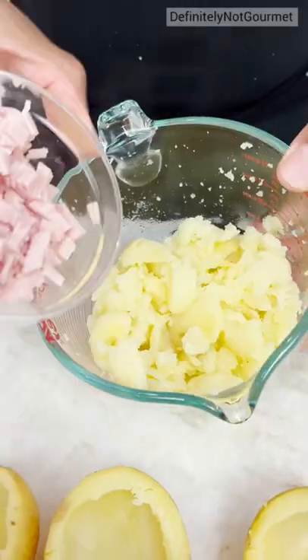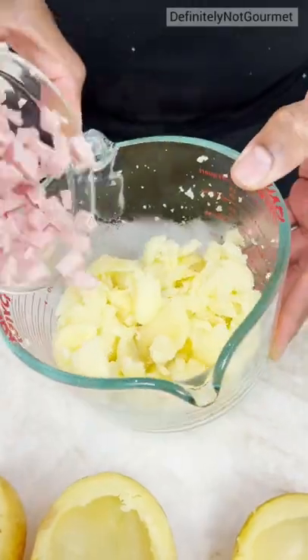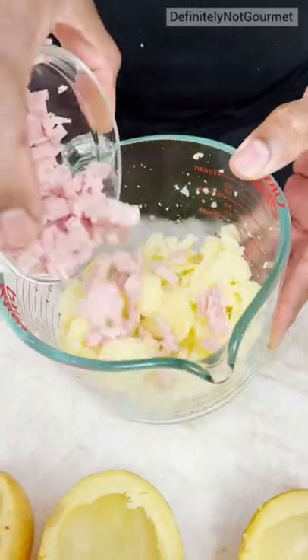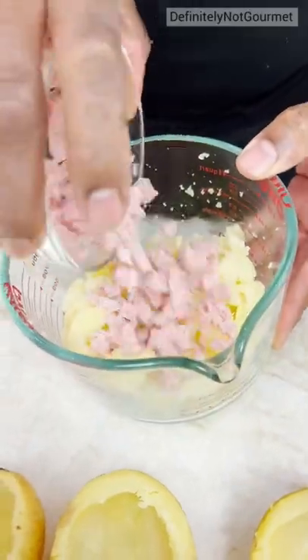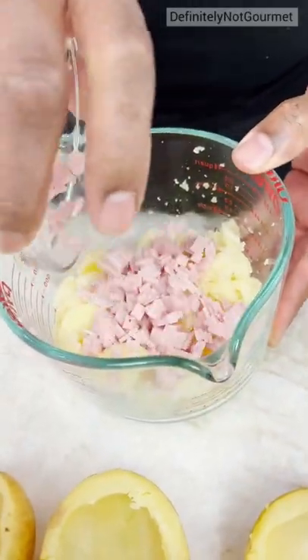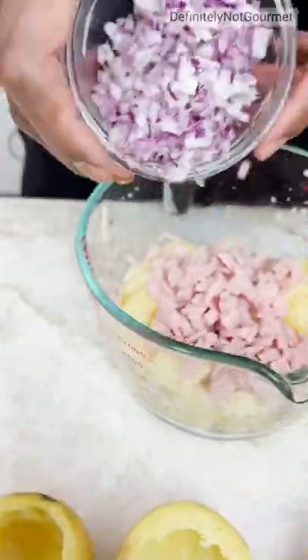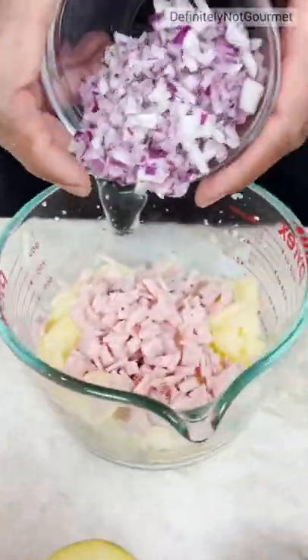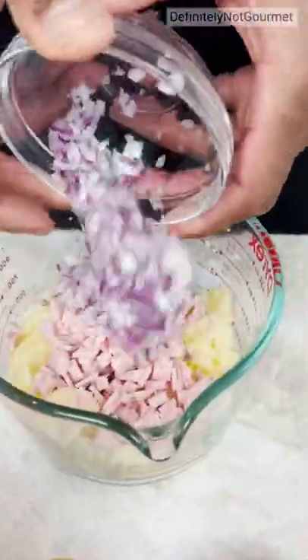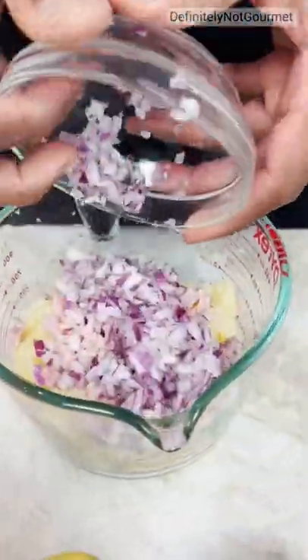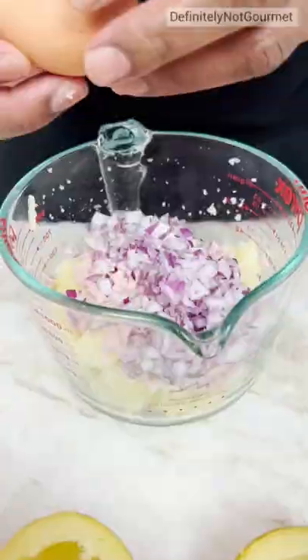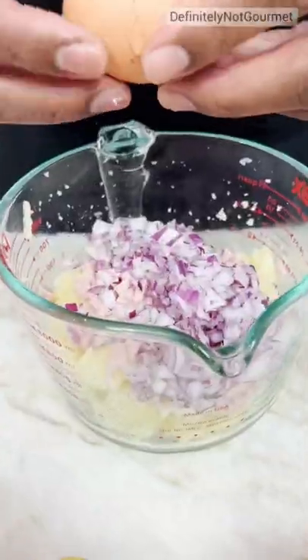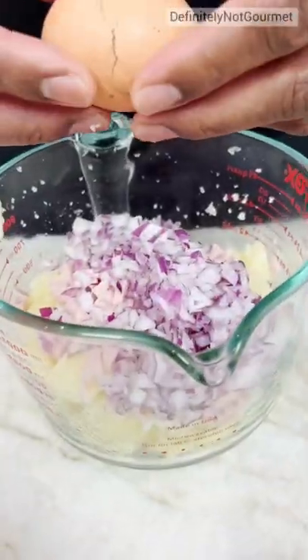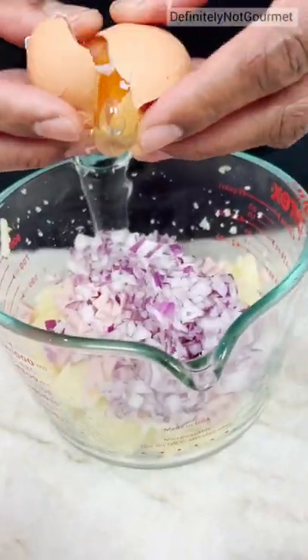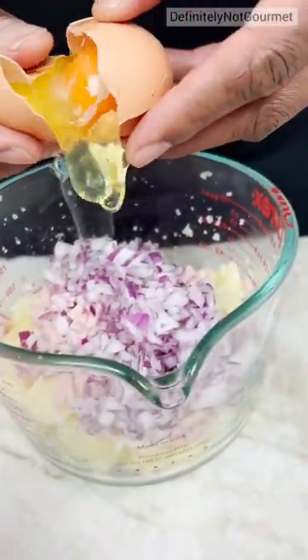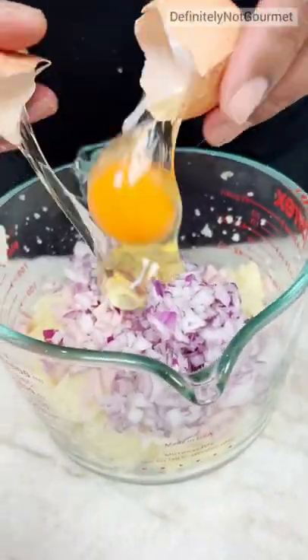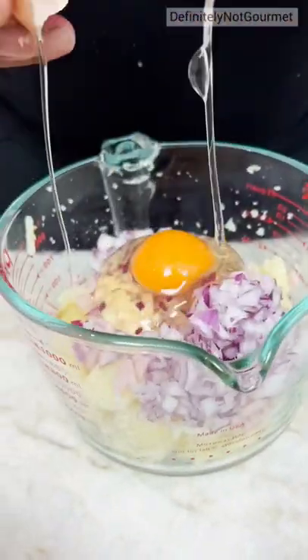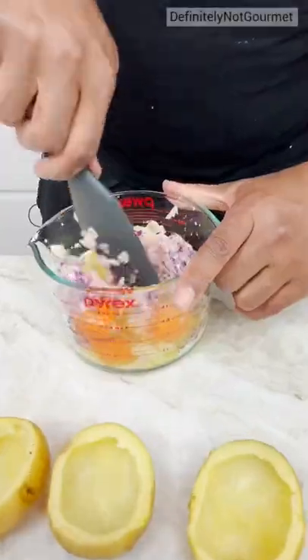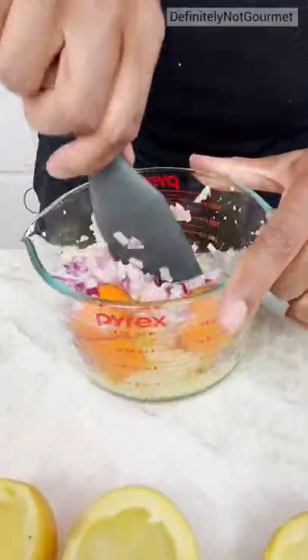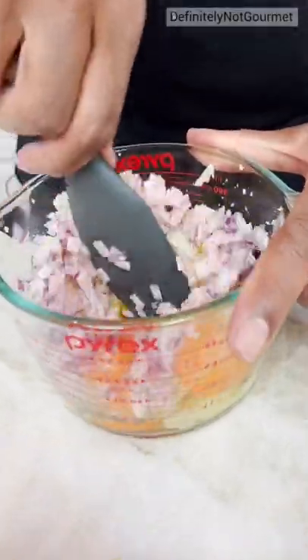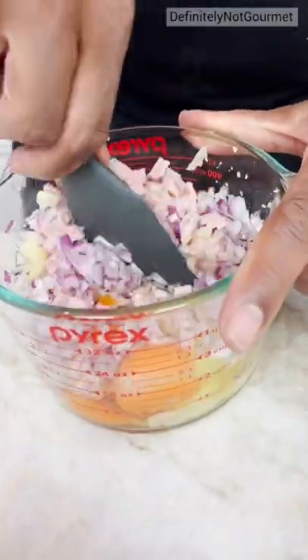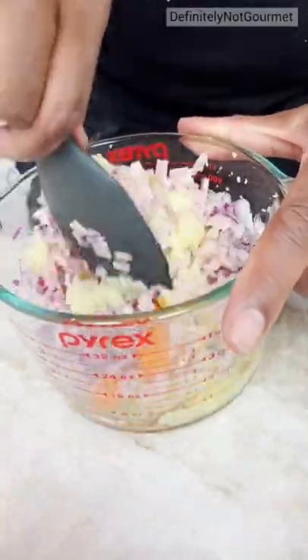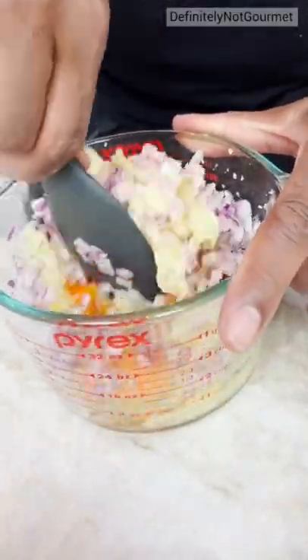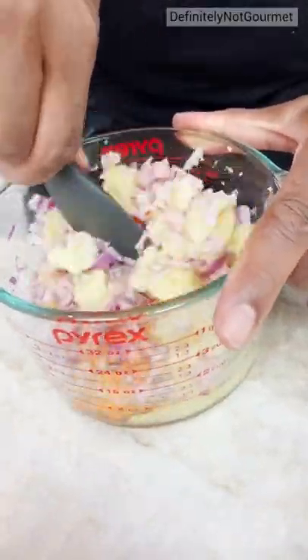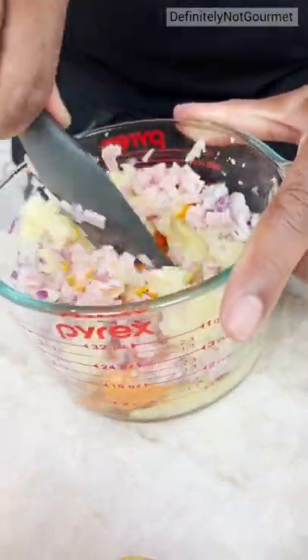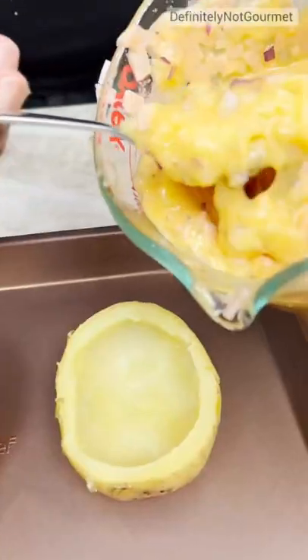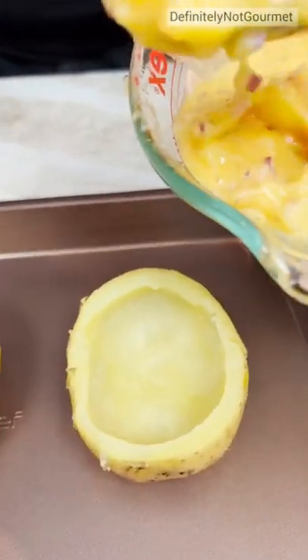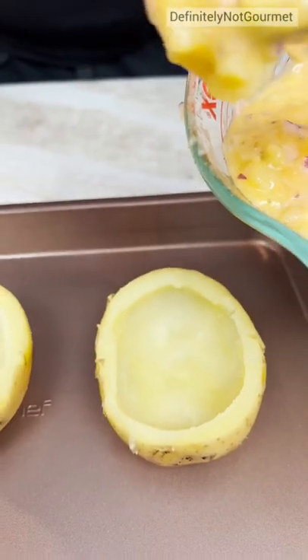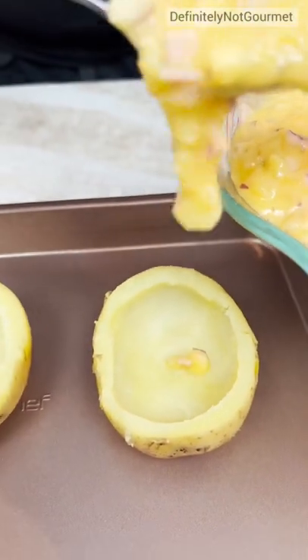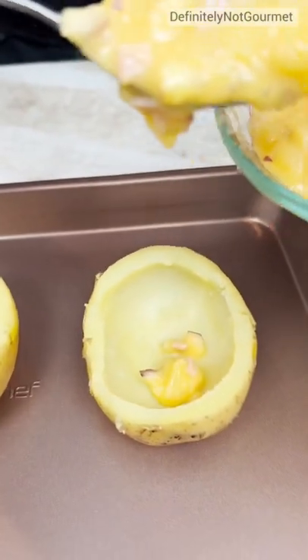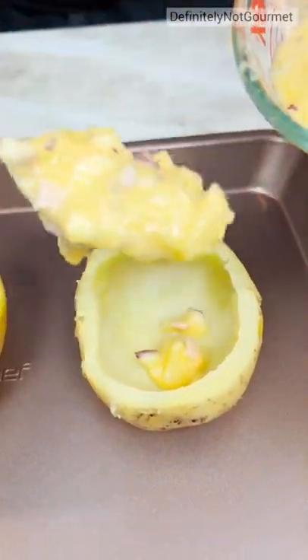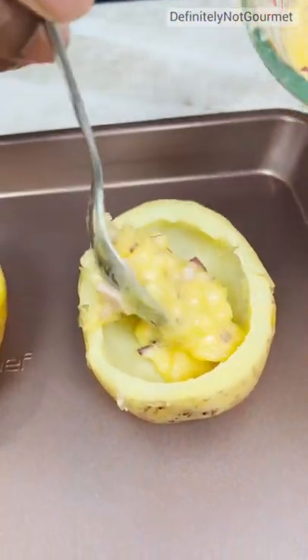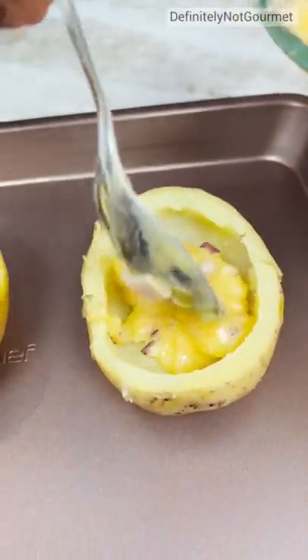Get some ham in there, right? You need your onions in there. So we break in some eggs in here, and I just mix all this together. And I fill it with this goodness.